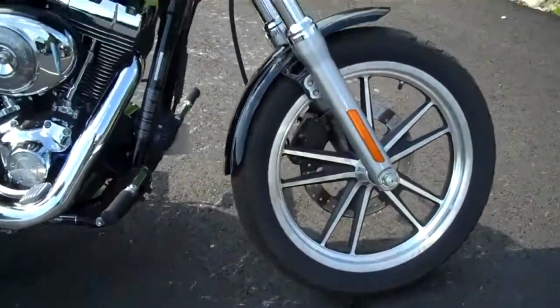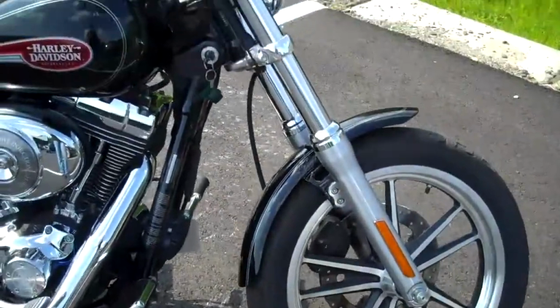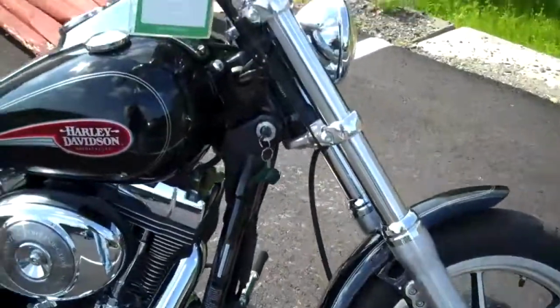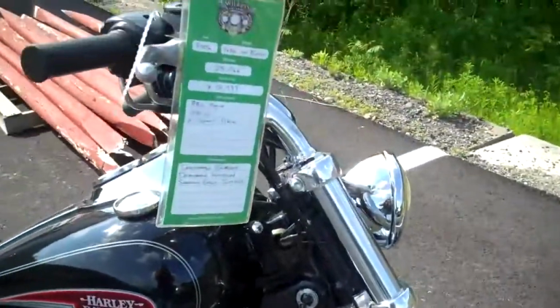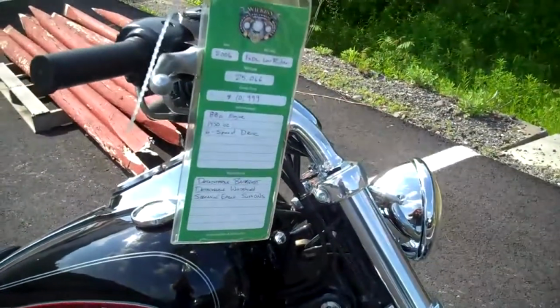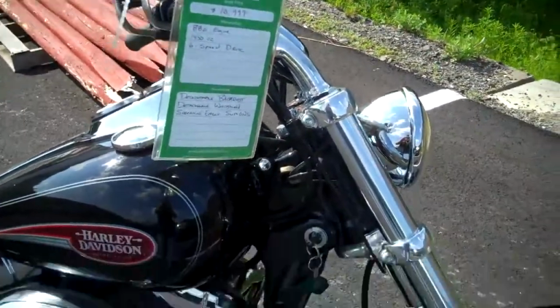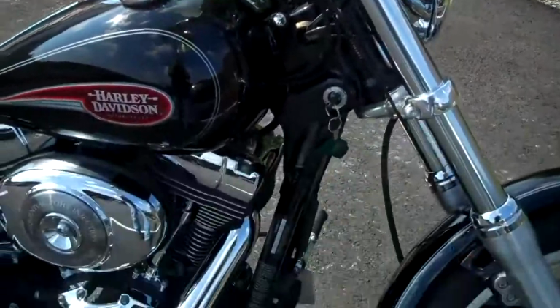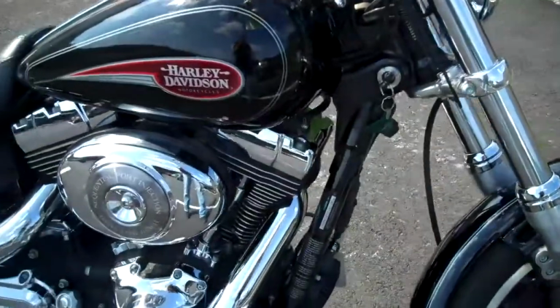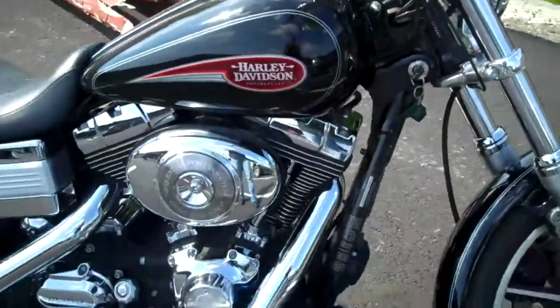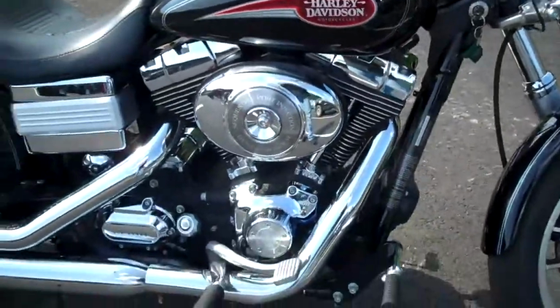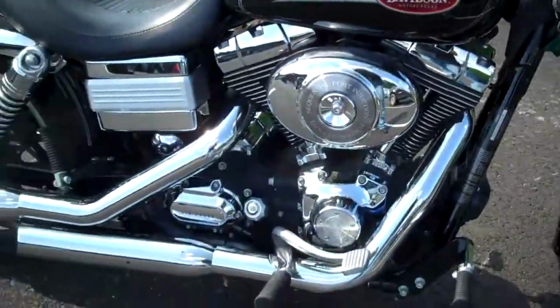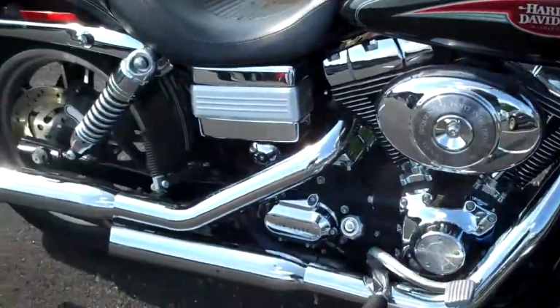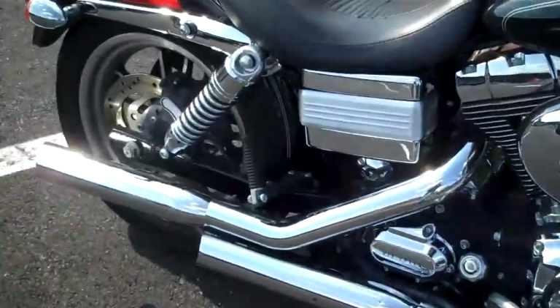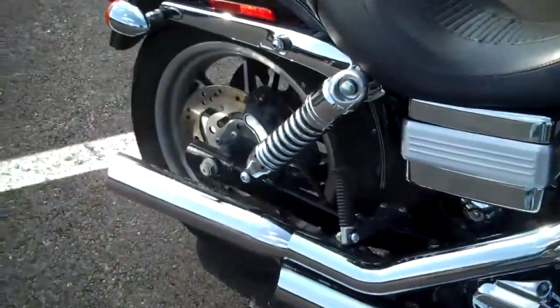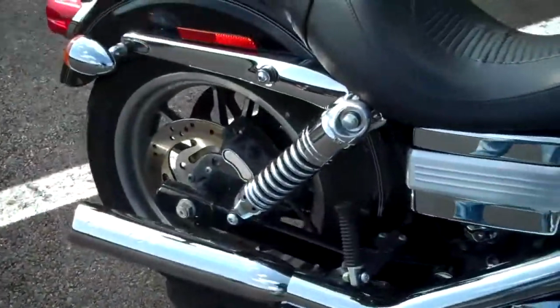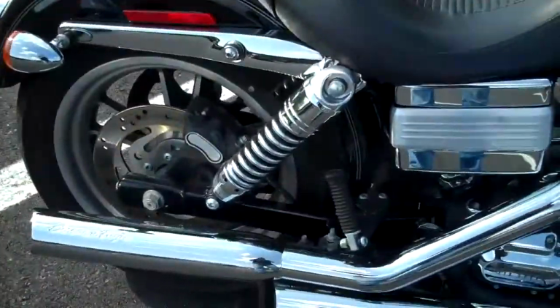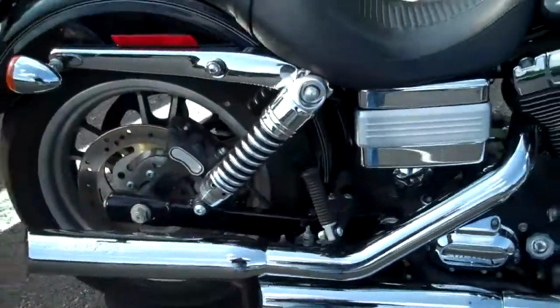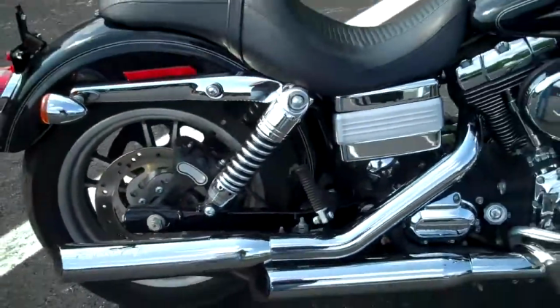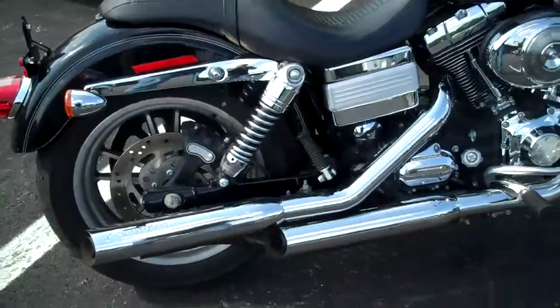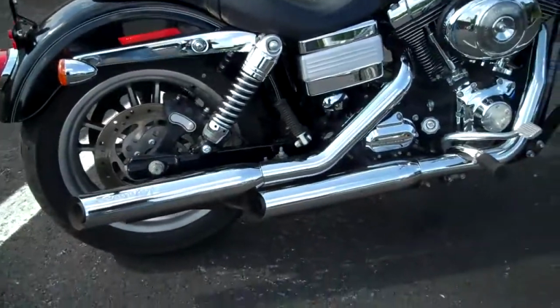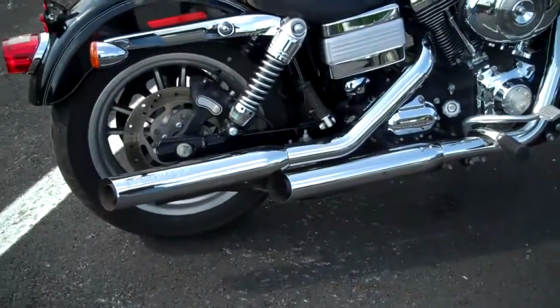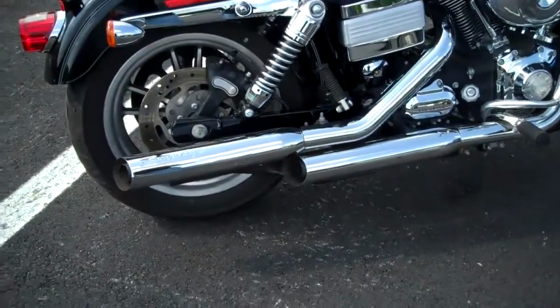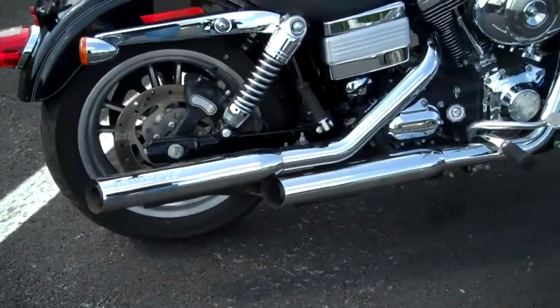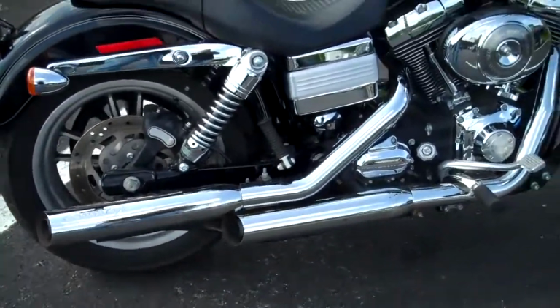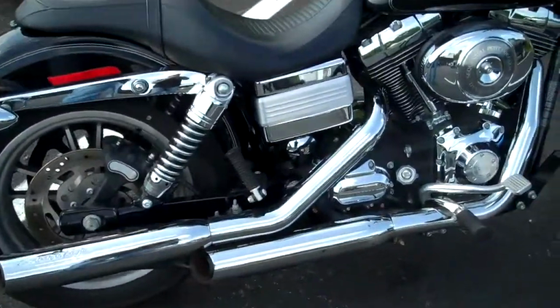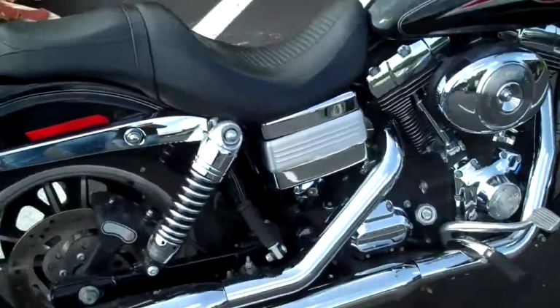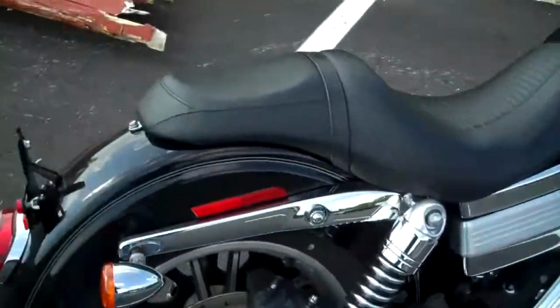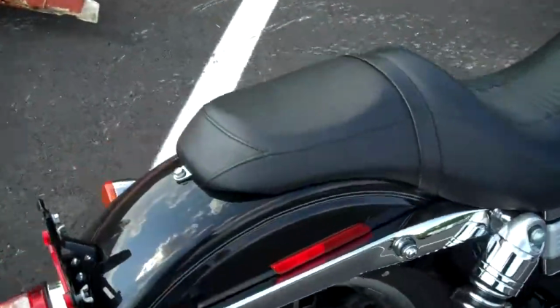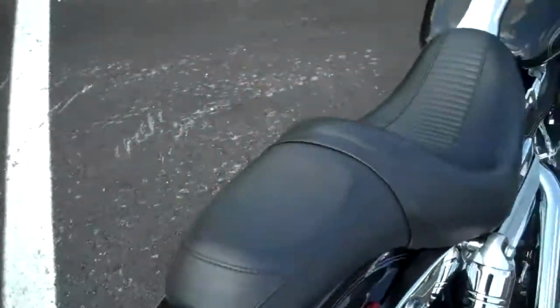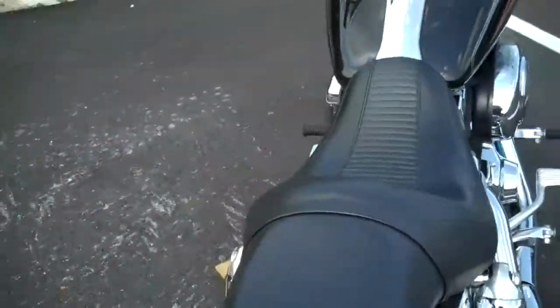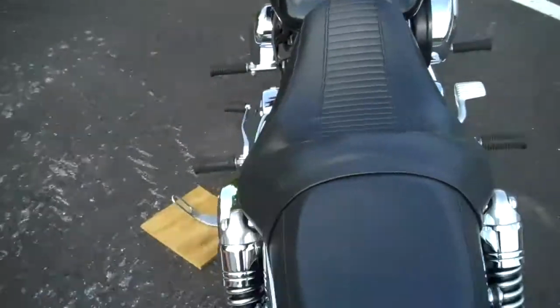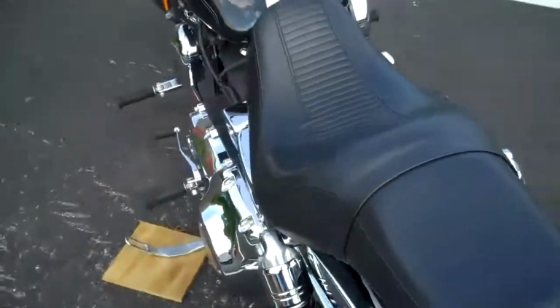It's in excellent condition. The bike has been kept primarily stock. We have slip-on screaming eagle pipes. Other than that, the bike has been kept pretty much stock.